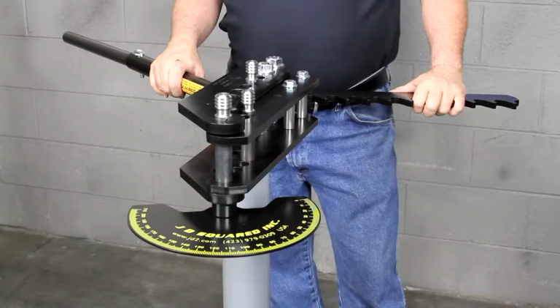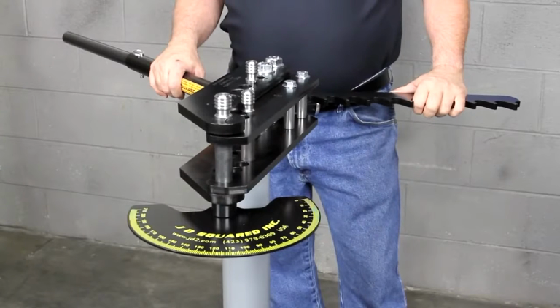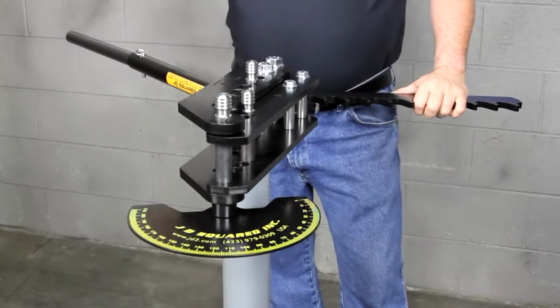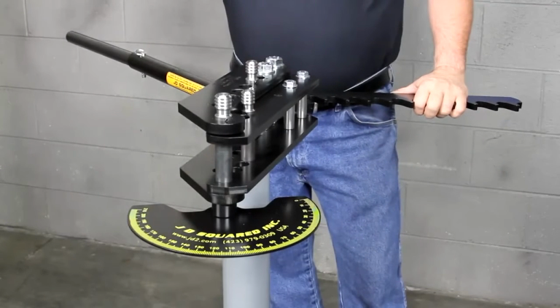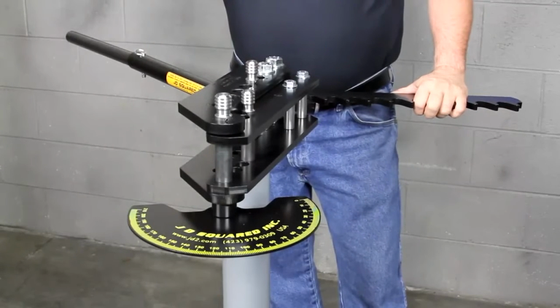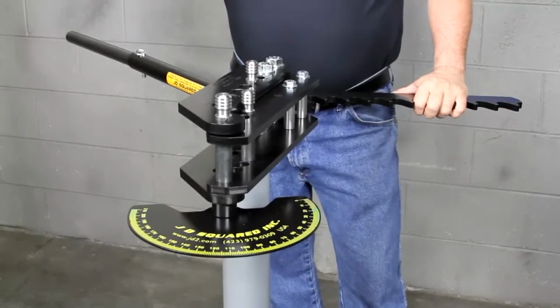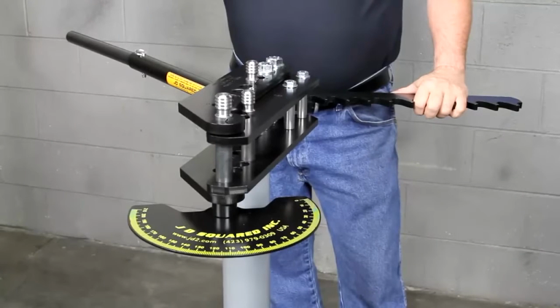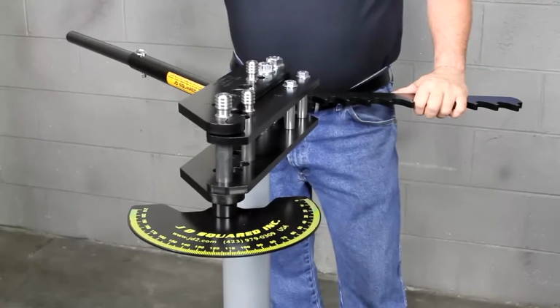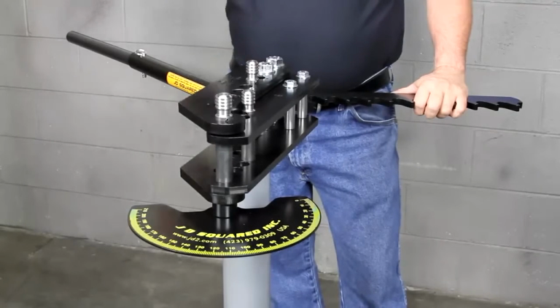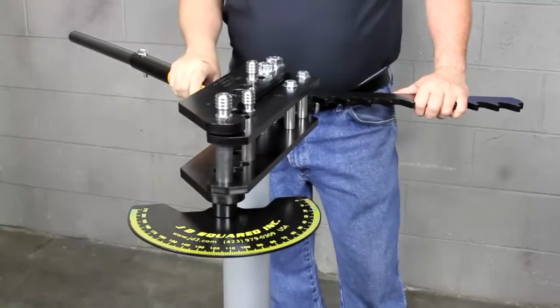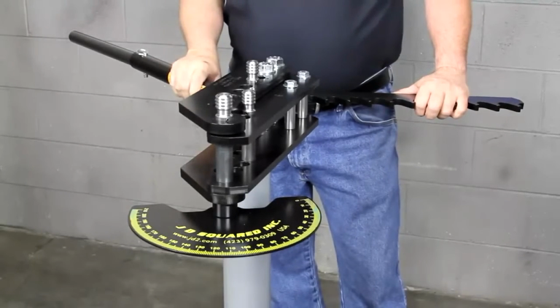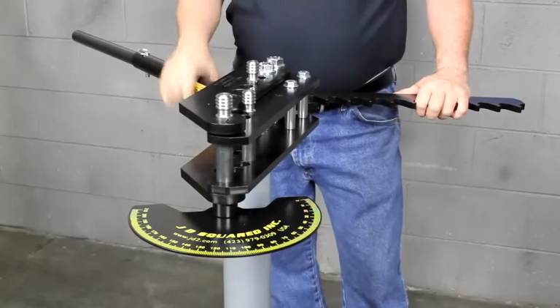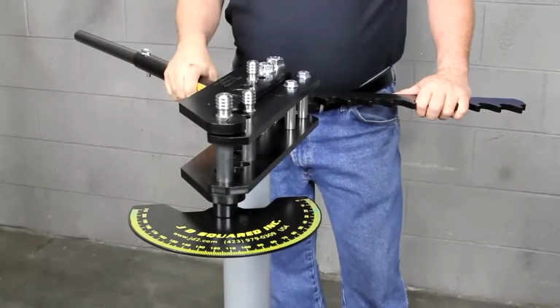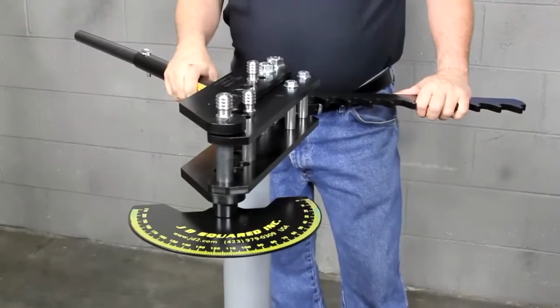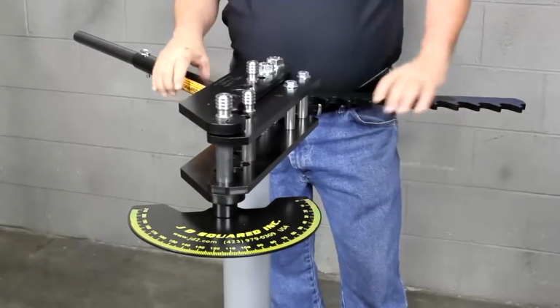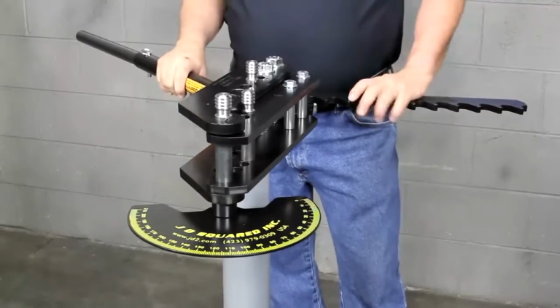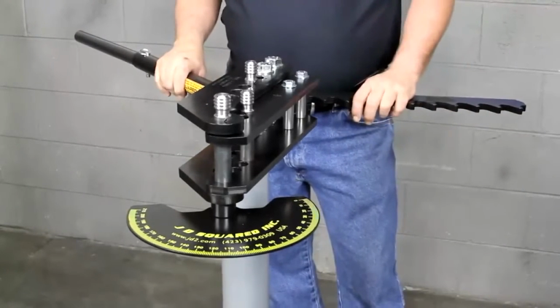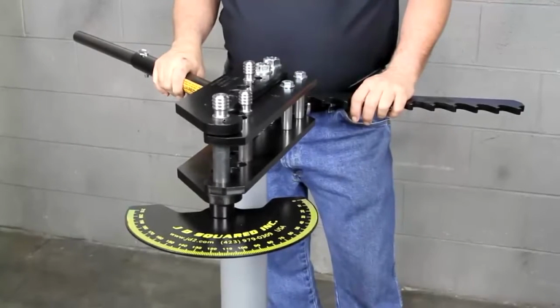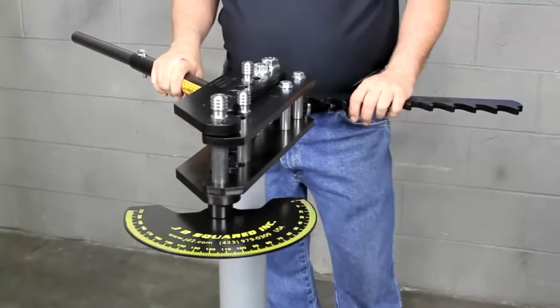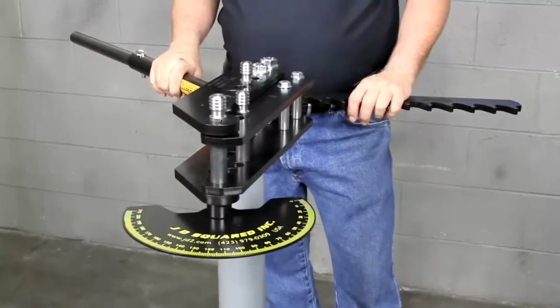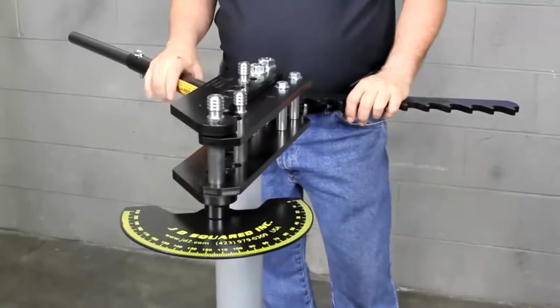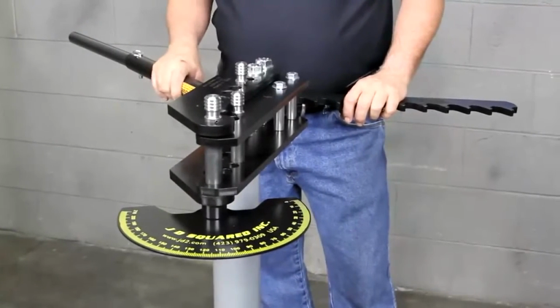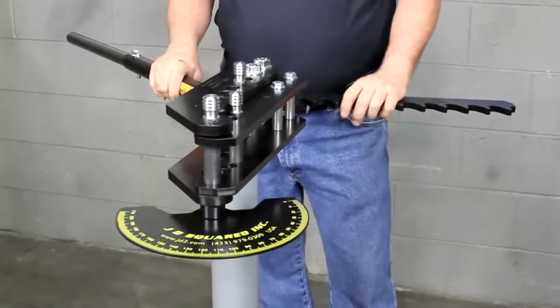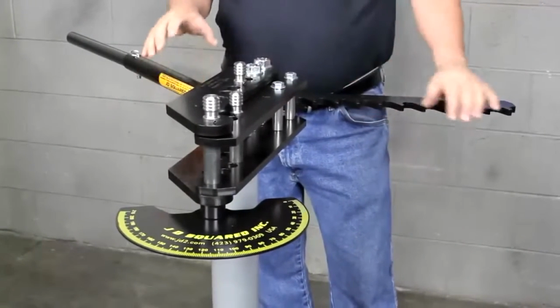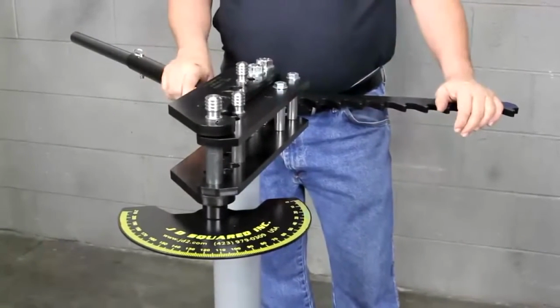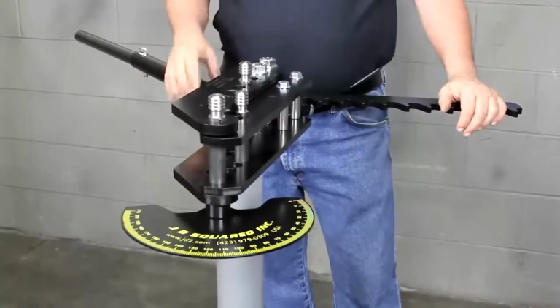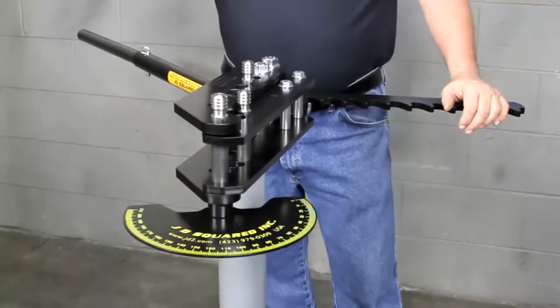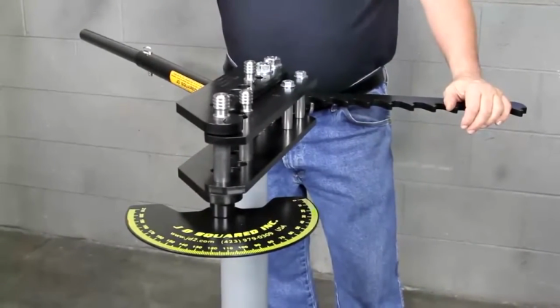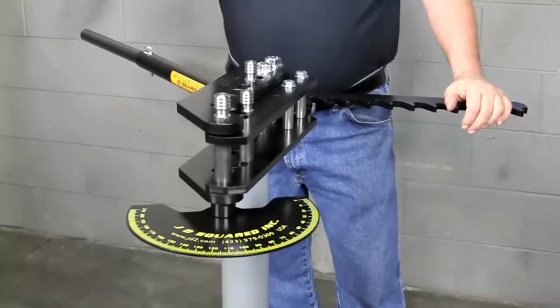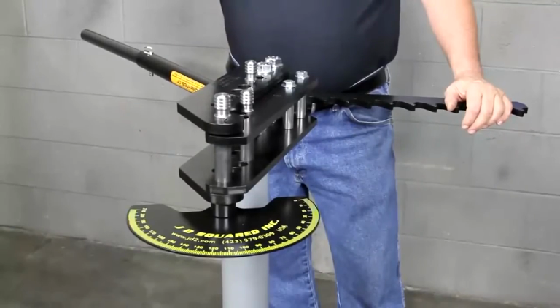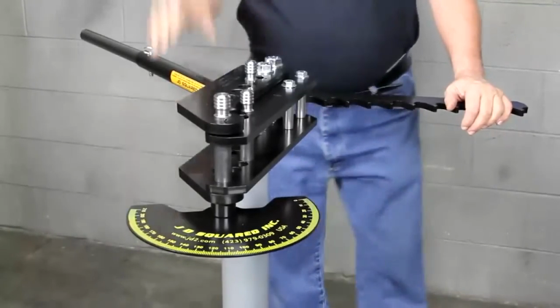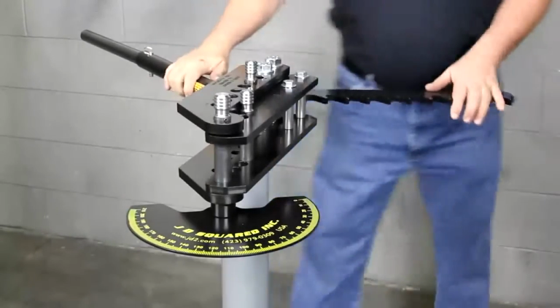What we're going to be demonstrating here is the Model 3 tube bender, which J.D. Squared originally developed back in the 80s. It could very well be the world's most popular bender, at least as far as fabrication of race cars is concerned. What we're going to do is show you how to put a die in it and the basic operations of the machine.